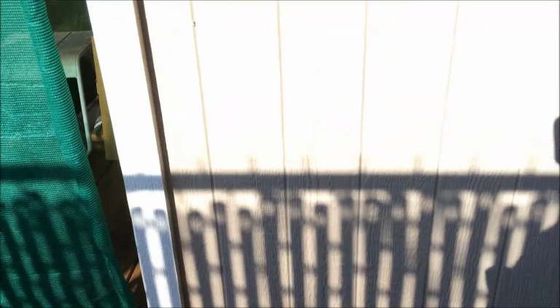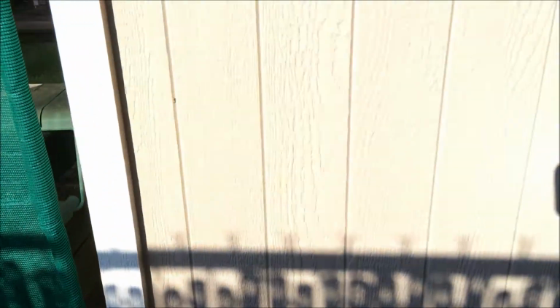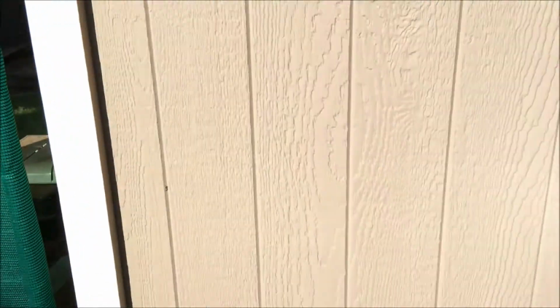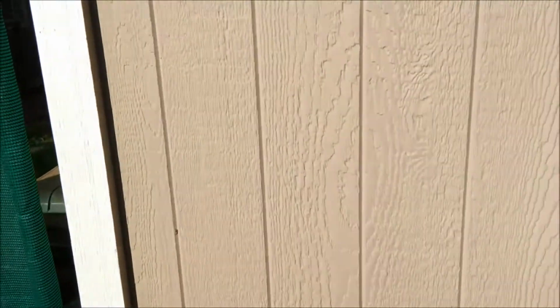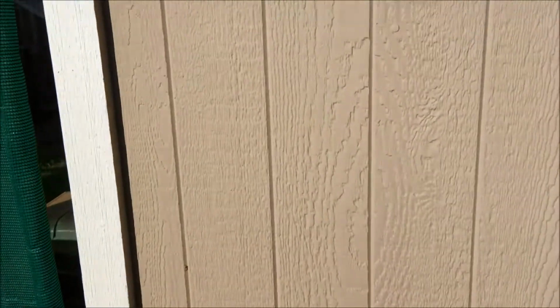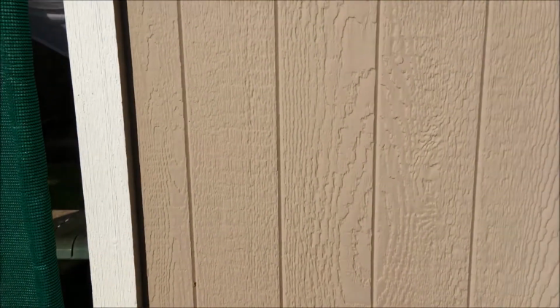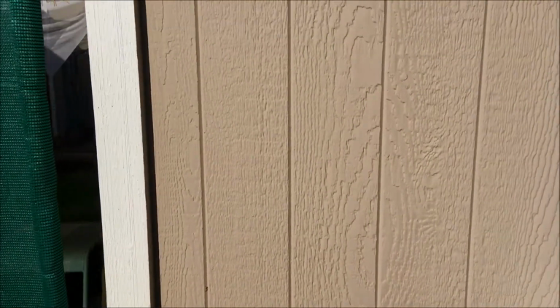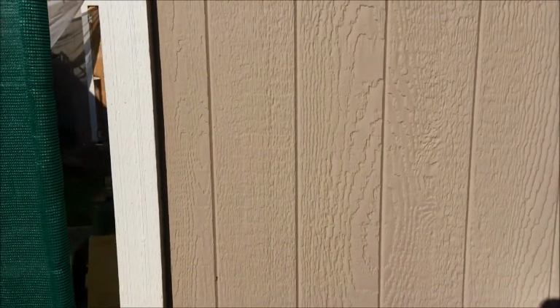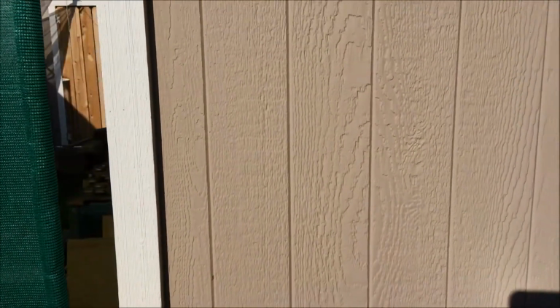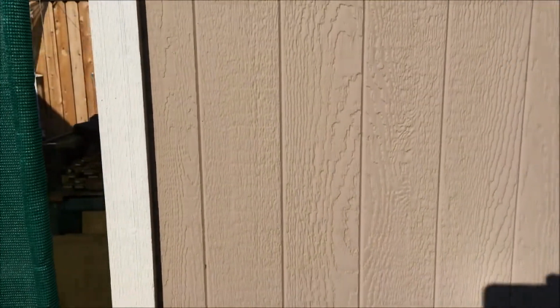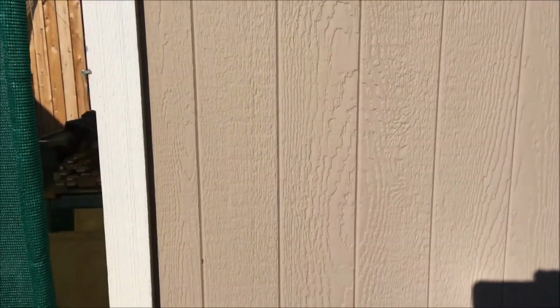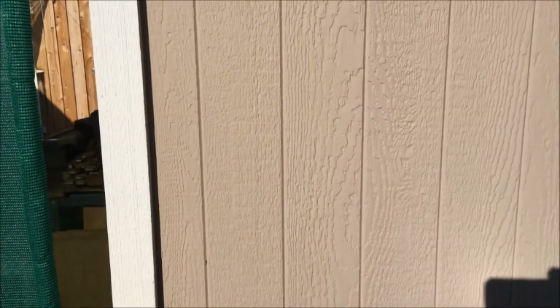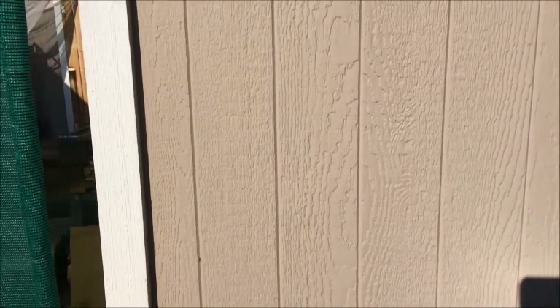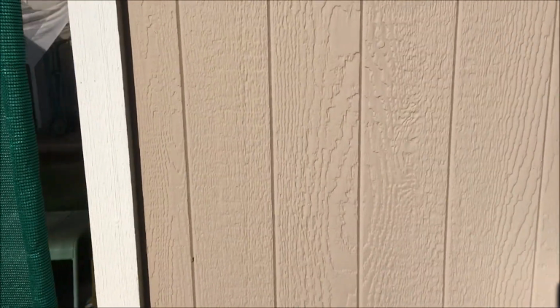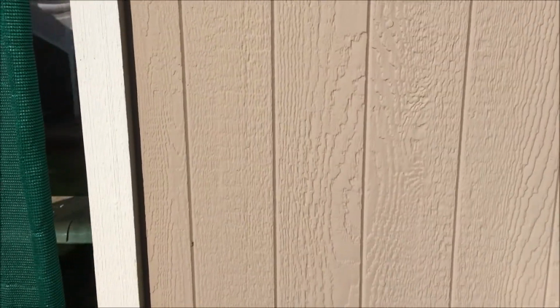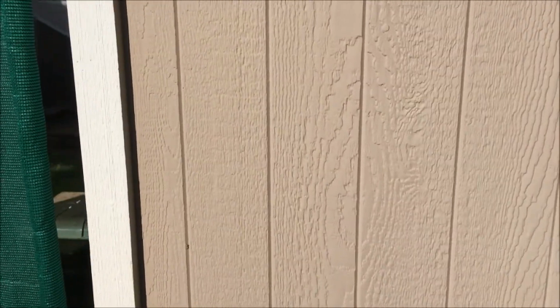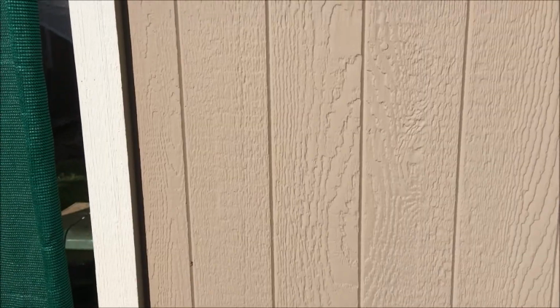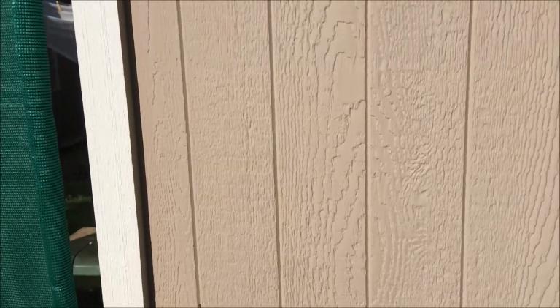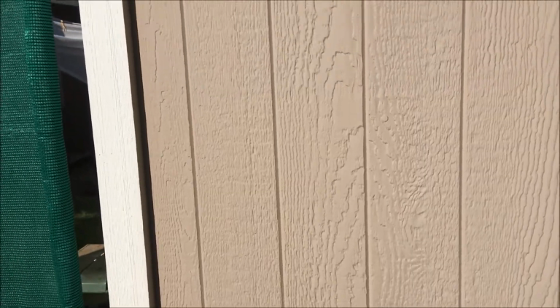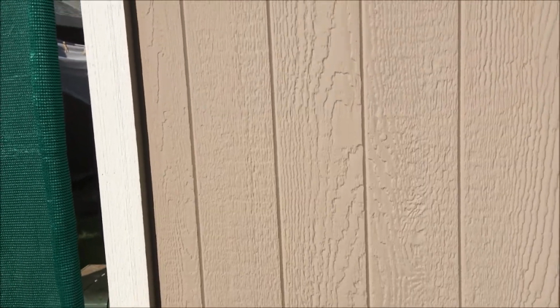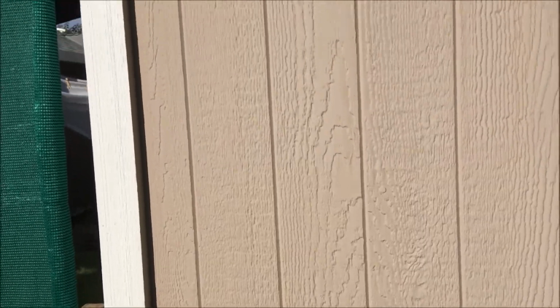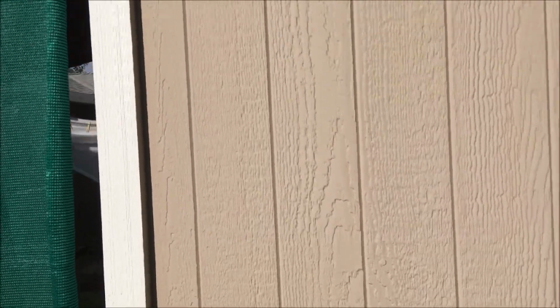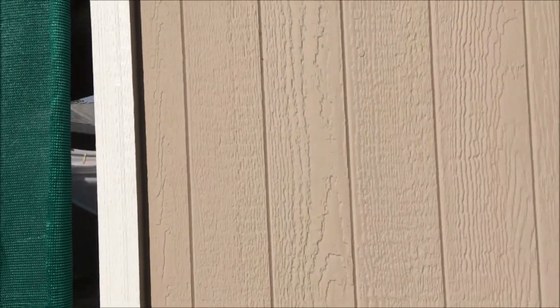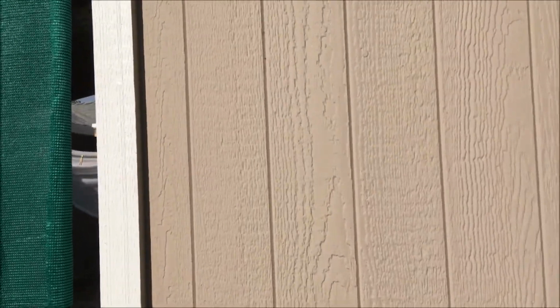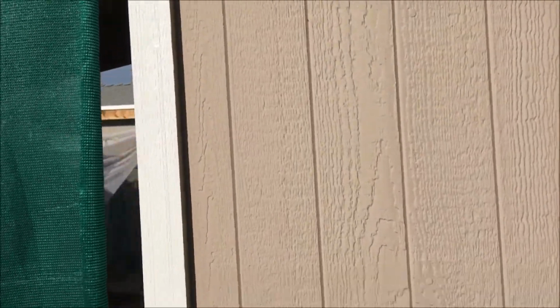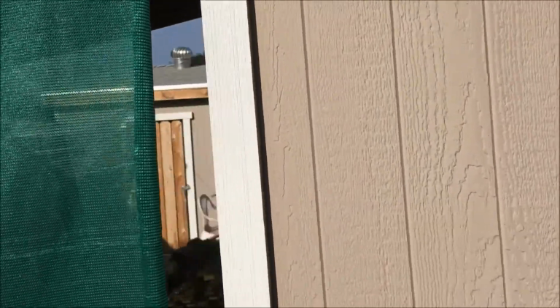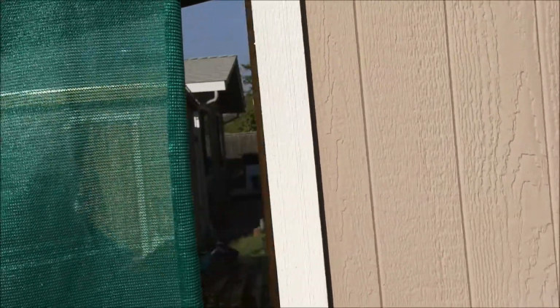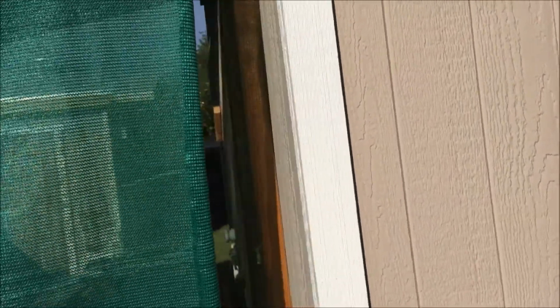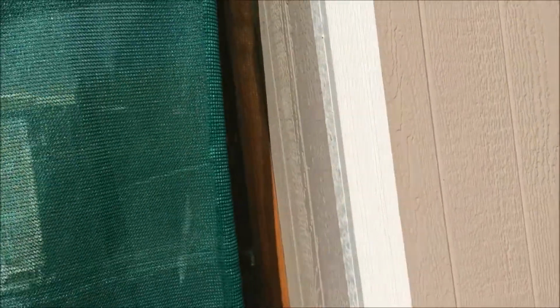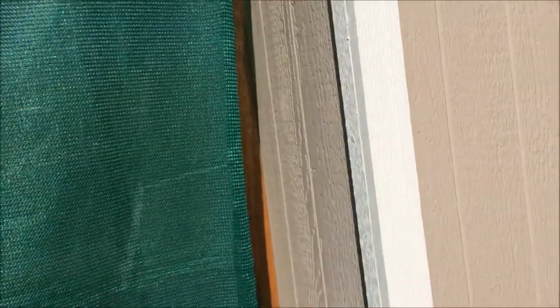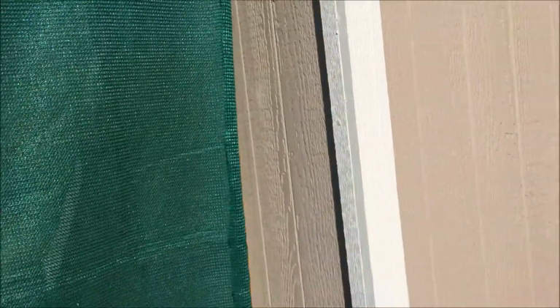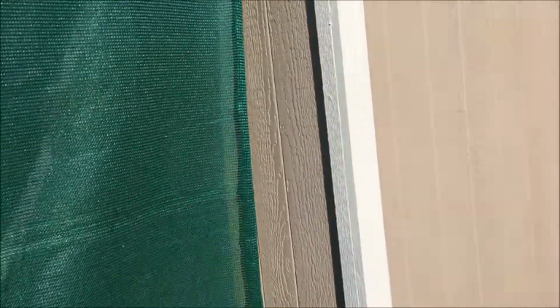Okay folks, now we're in the backyard of my sister's house, which is next door. I want to show you this shed she built. Let me show that to you.